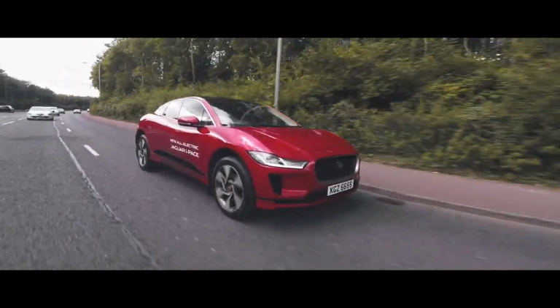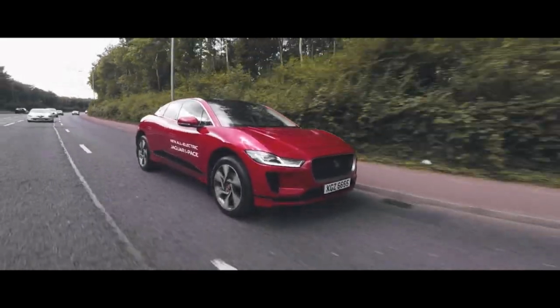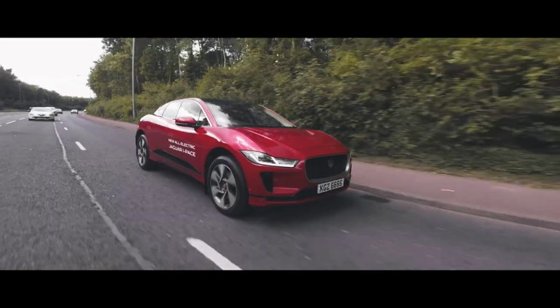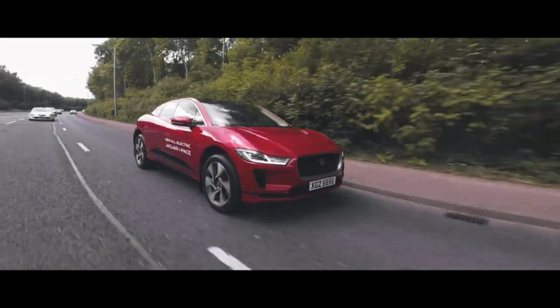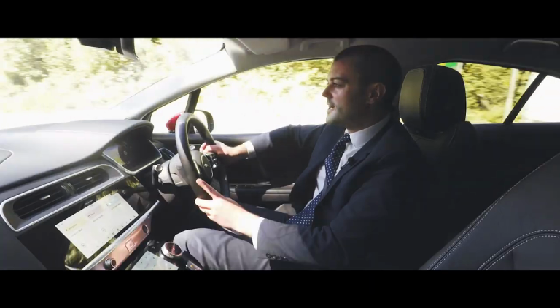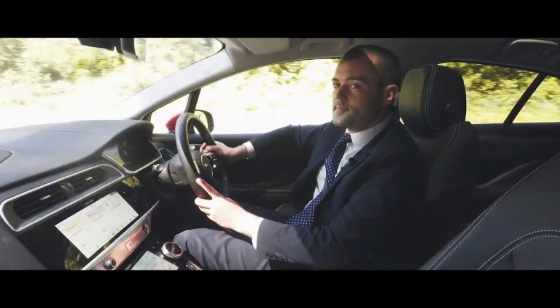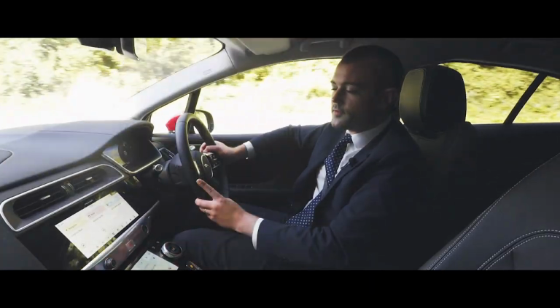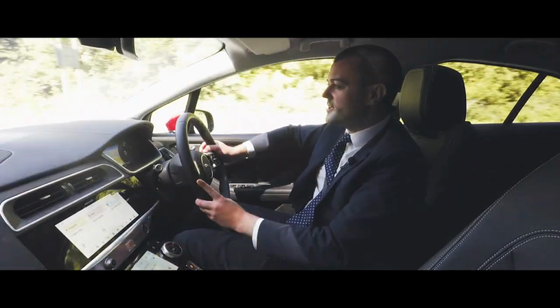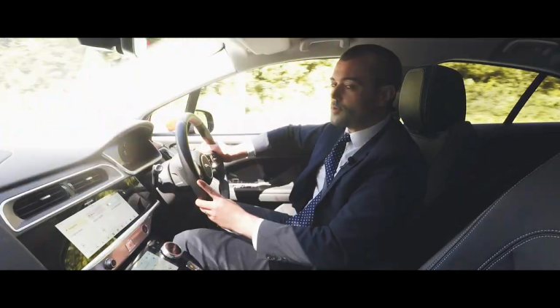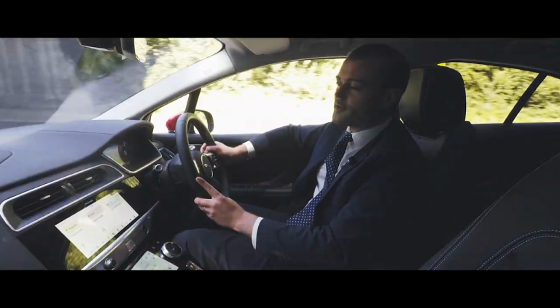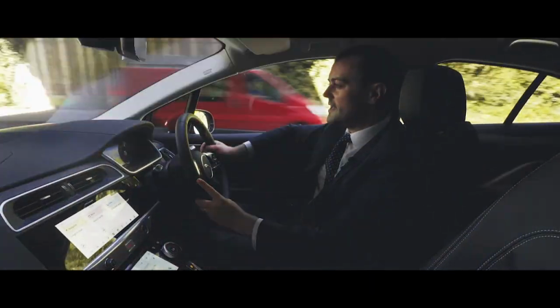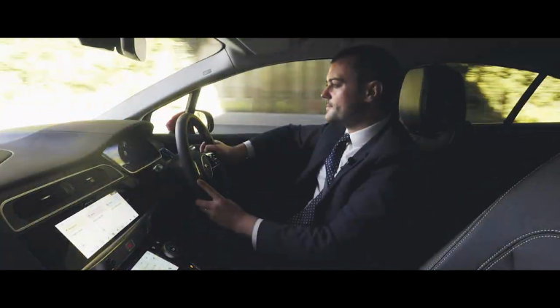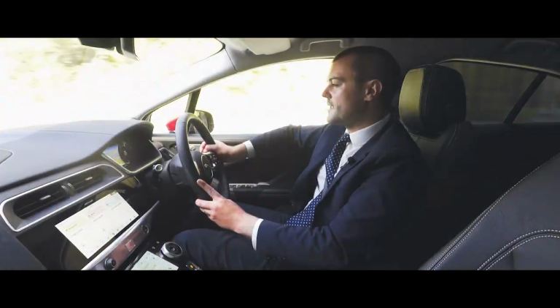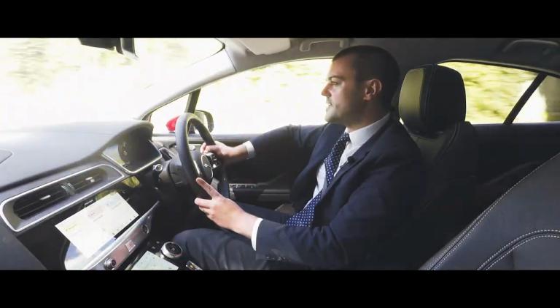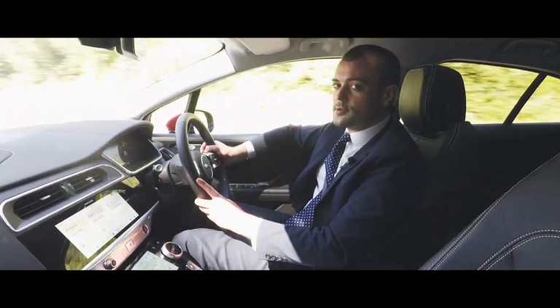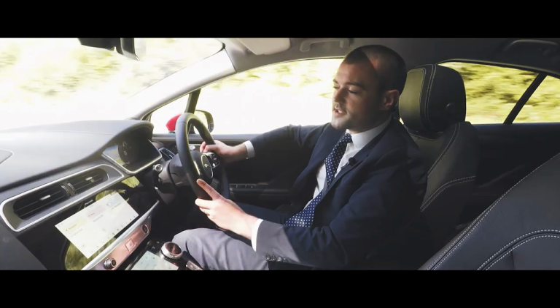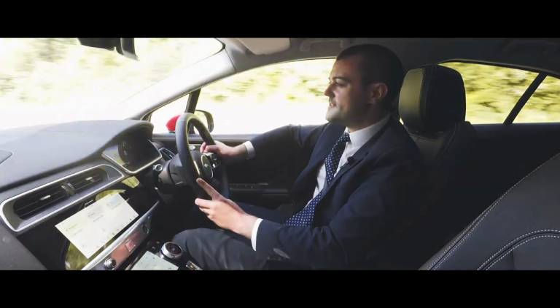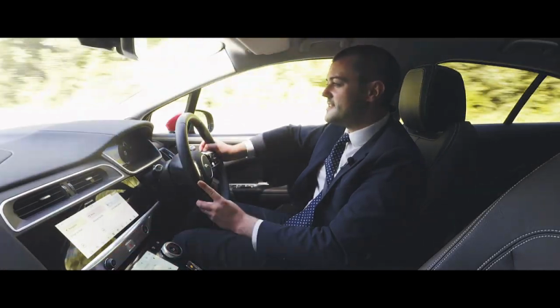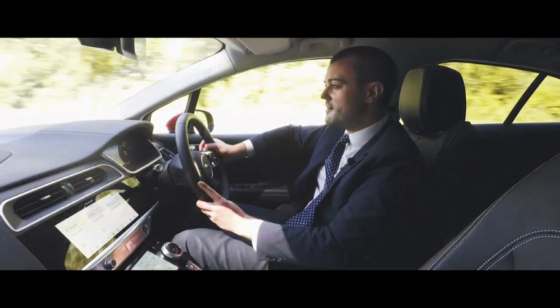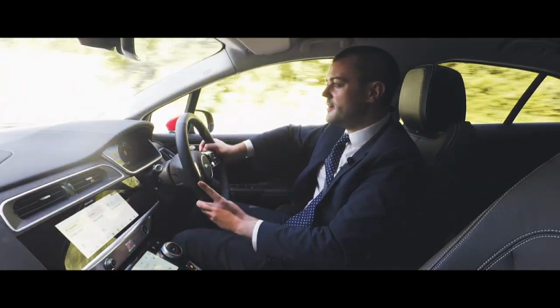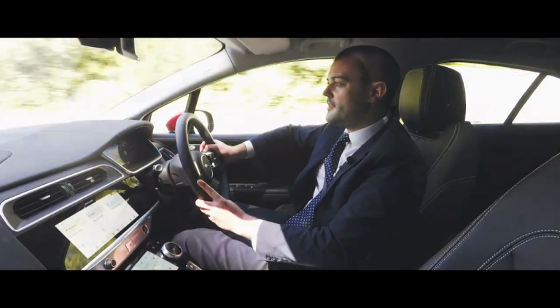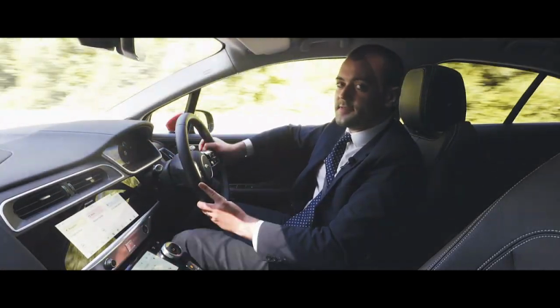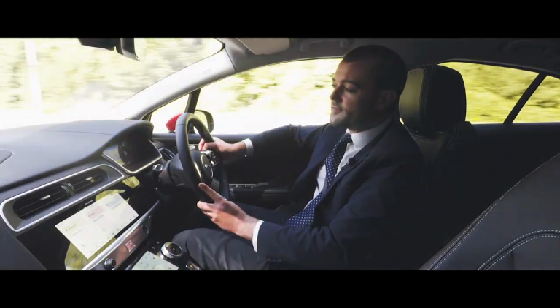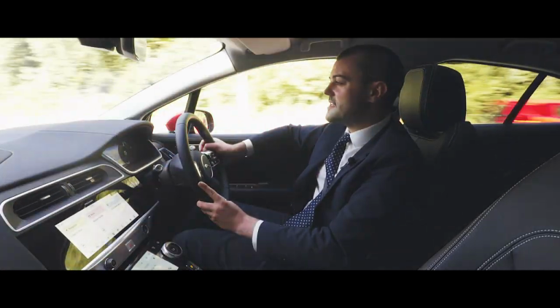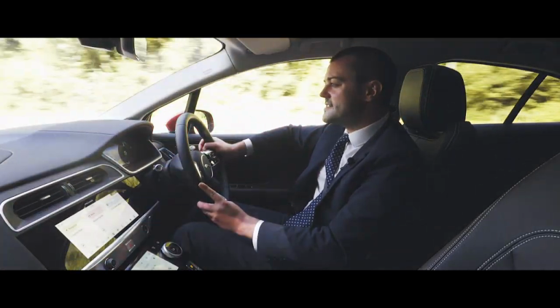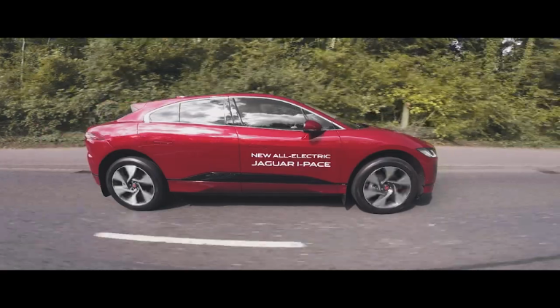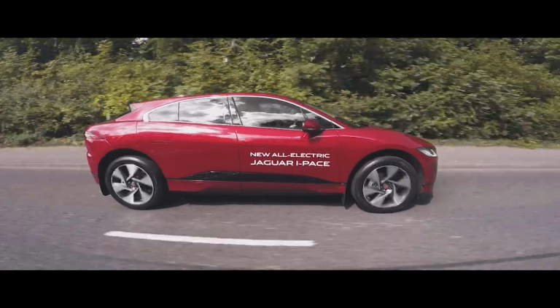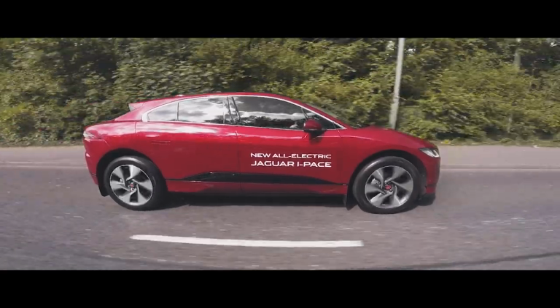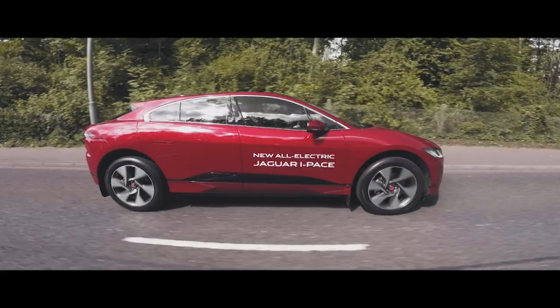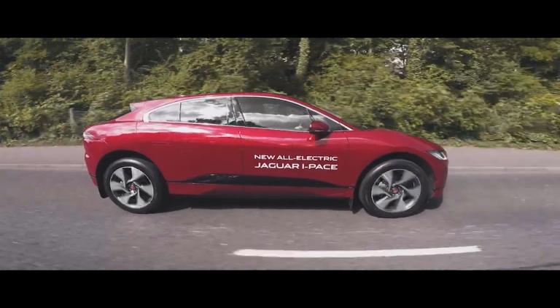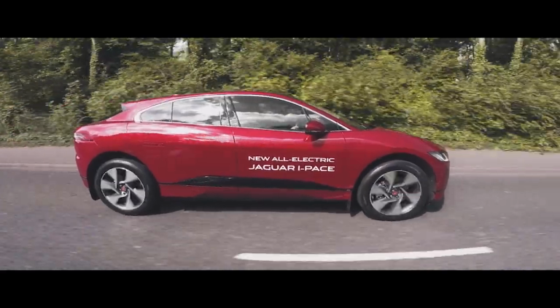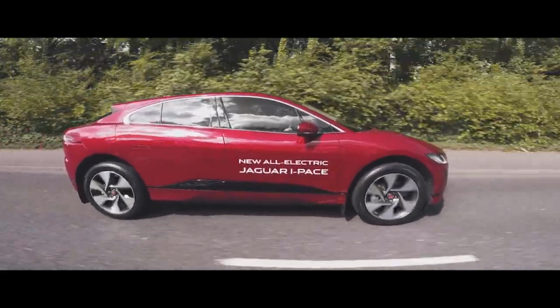The batteries also come with a warranty through Jaguar for eight years or 100,000 miles. Jaguar is so confident about these batteries that if the state of health drops below 70% within that eight years, you can go in and get brand new batteries.